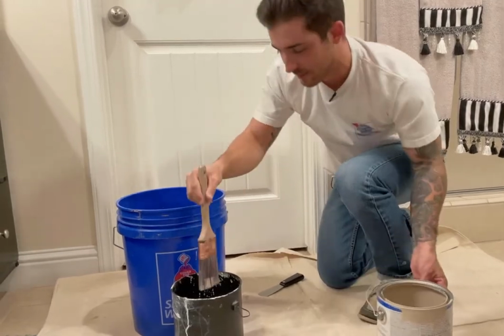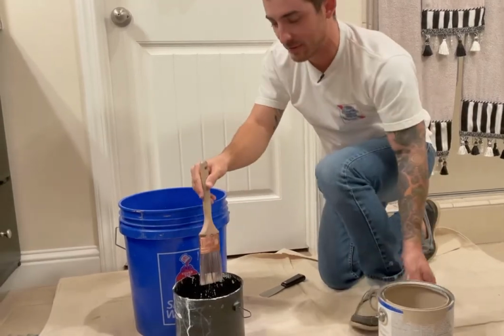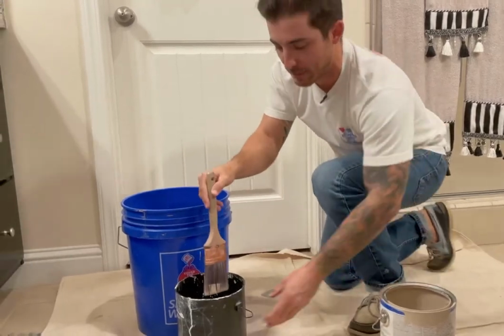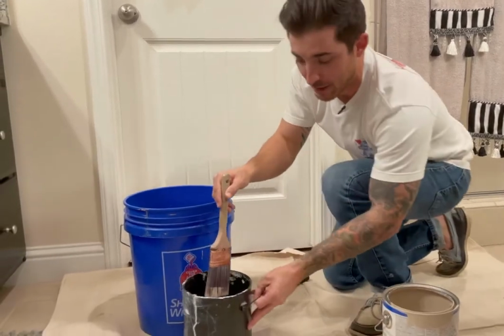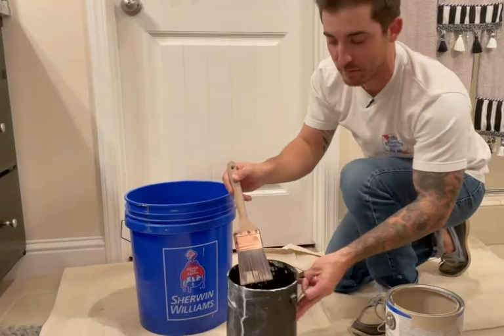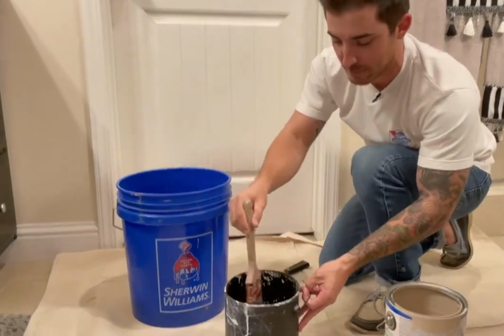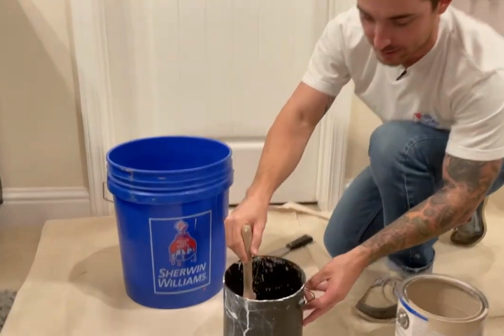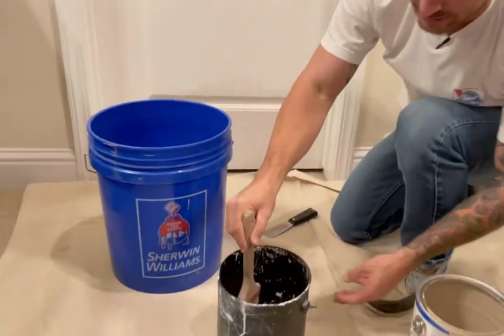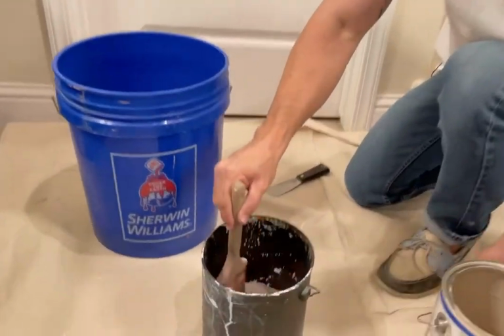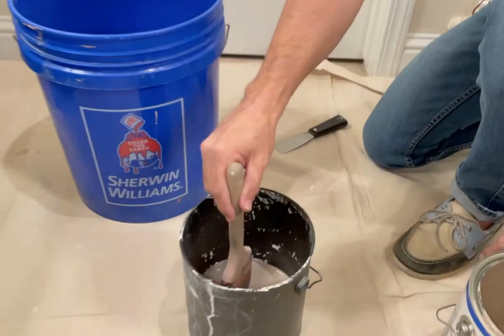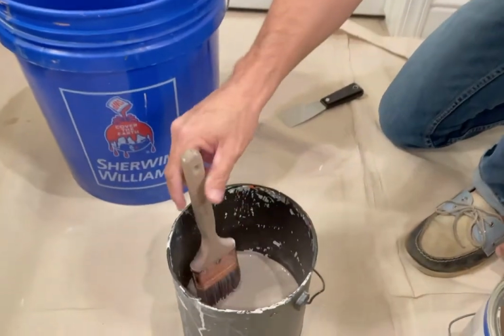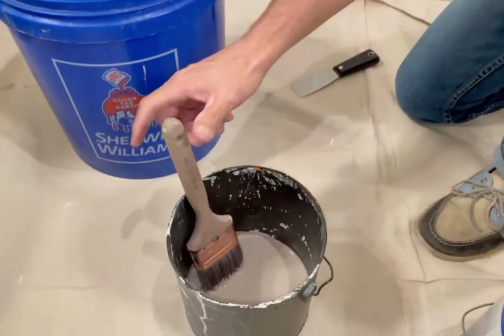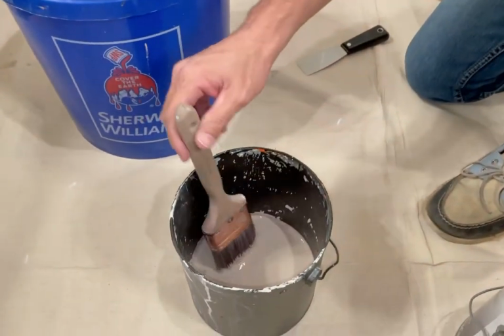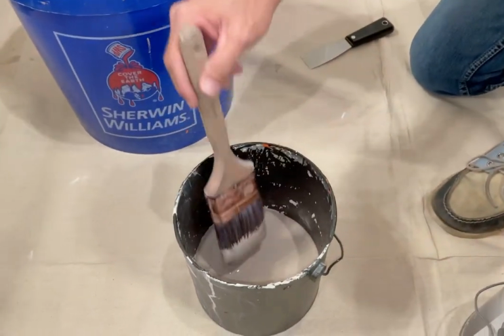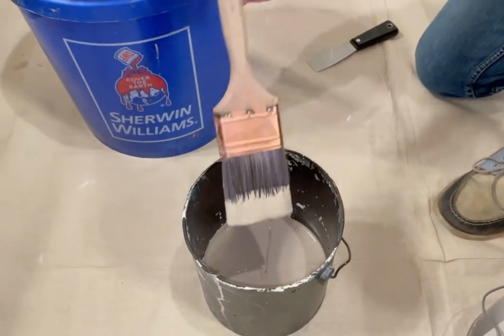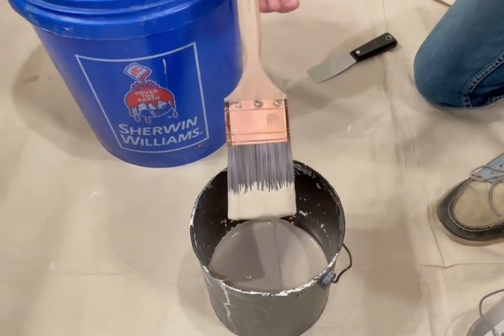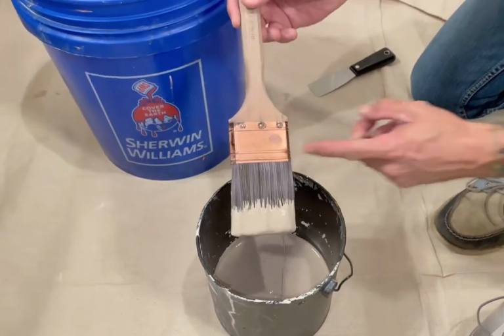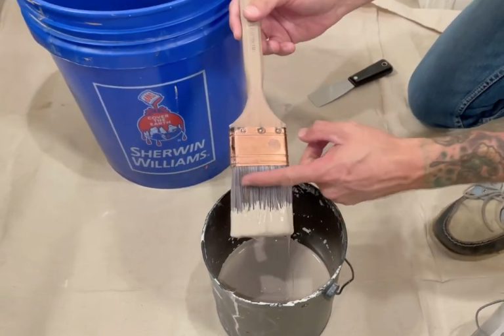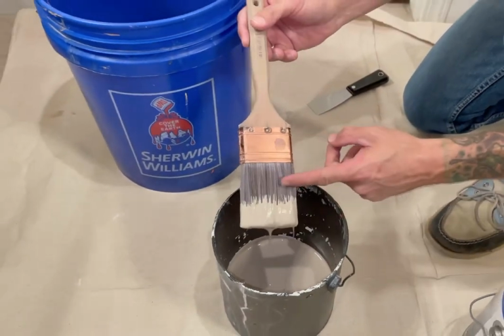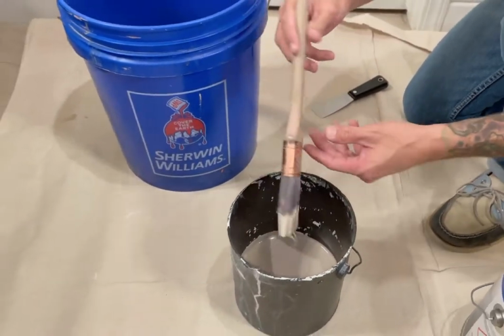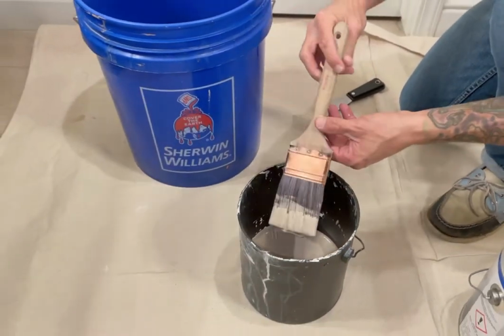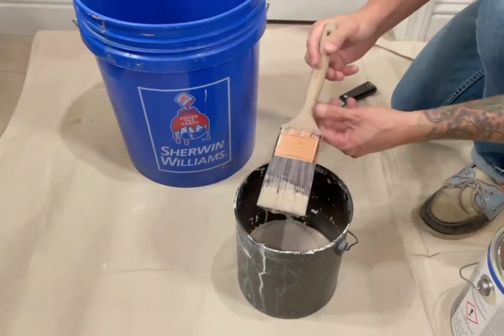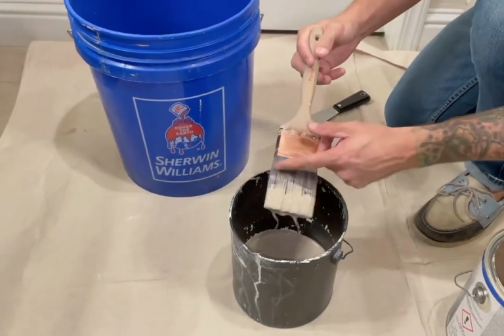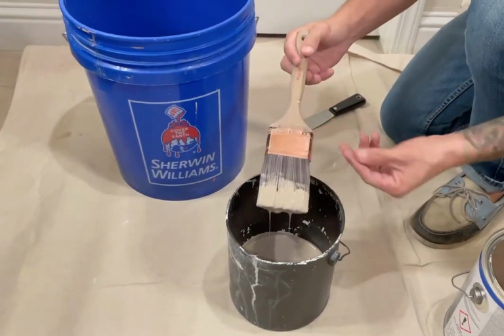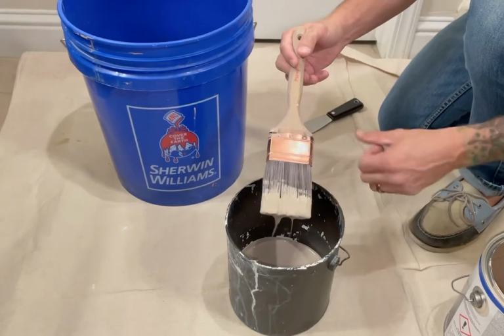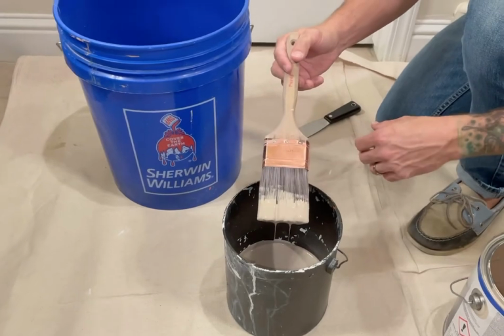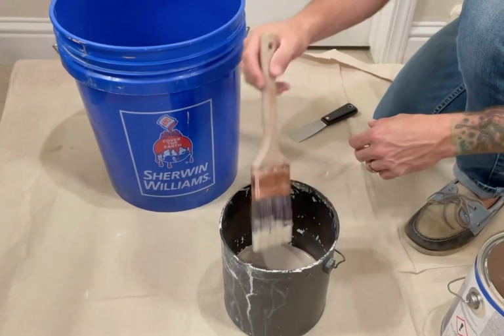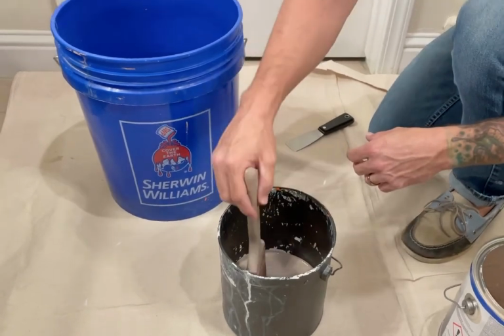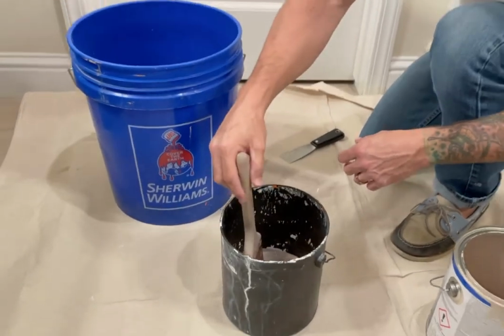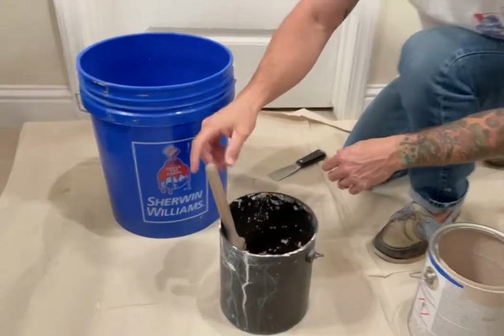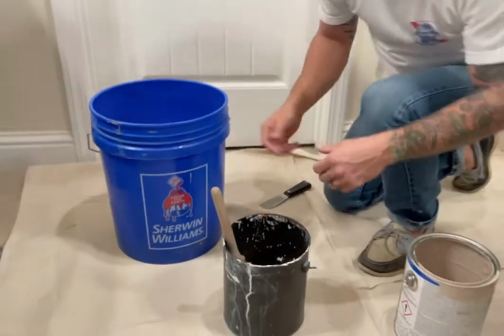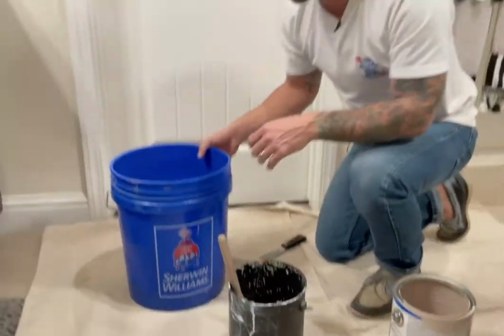Now if you see how much paint I poured in my cut bucket, there's not very much — look at that. You never want to pour above this line. That's all we're going to need for the paint, and now we're ready to go.